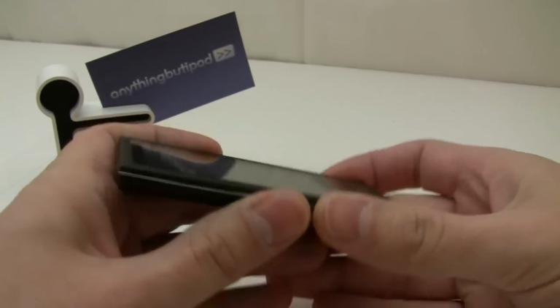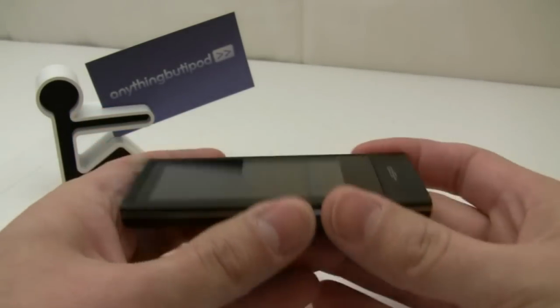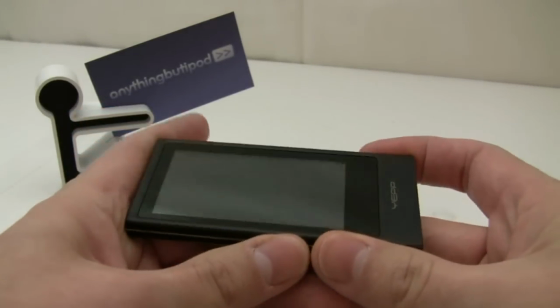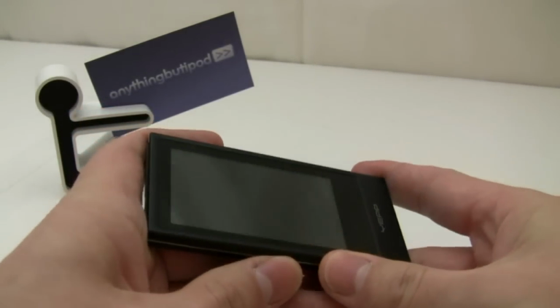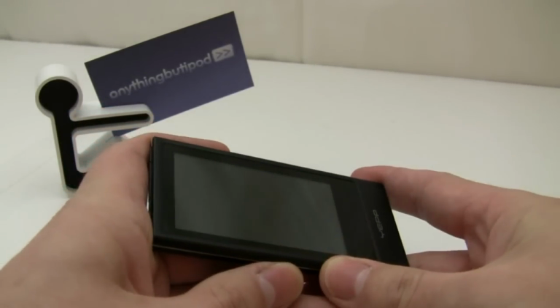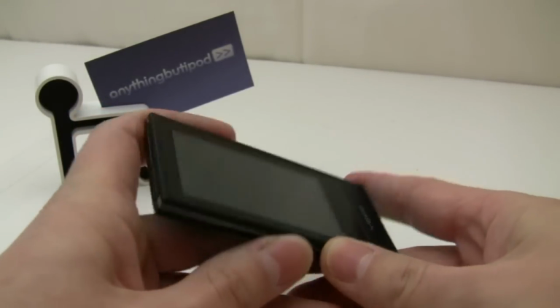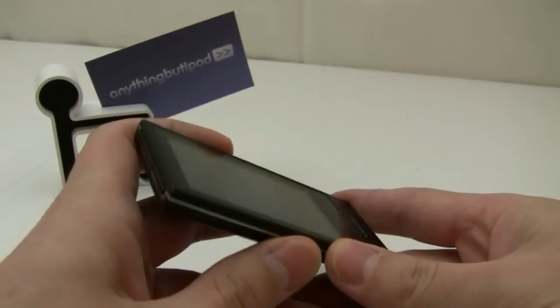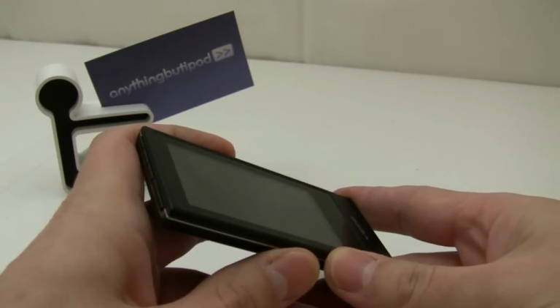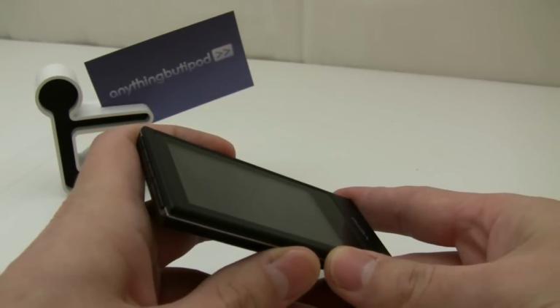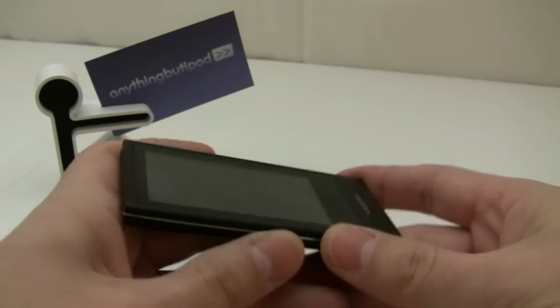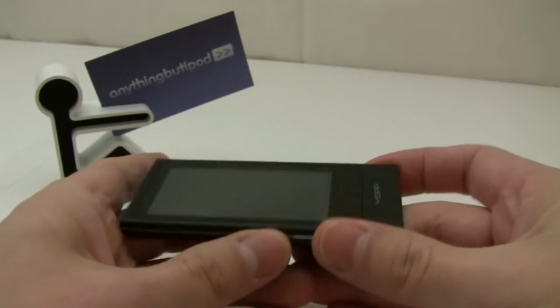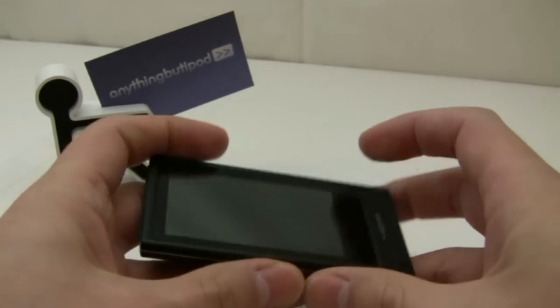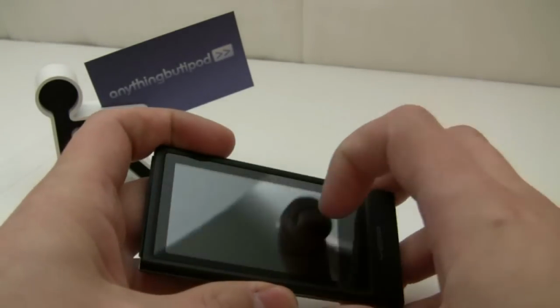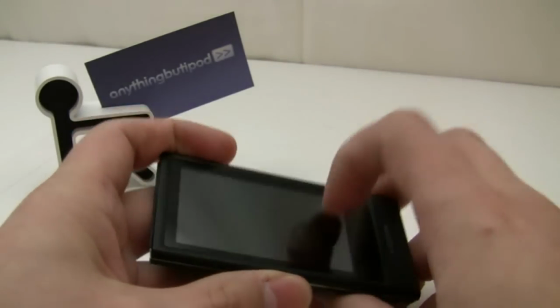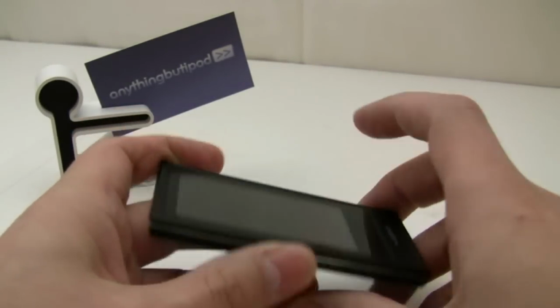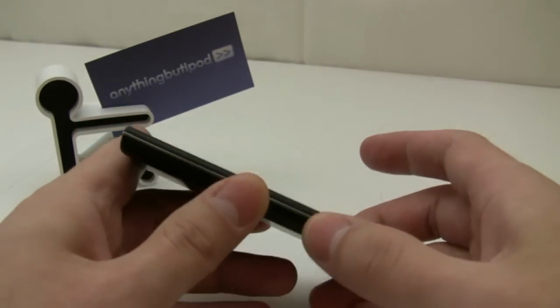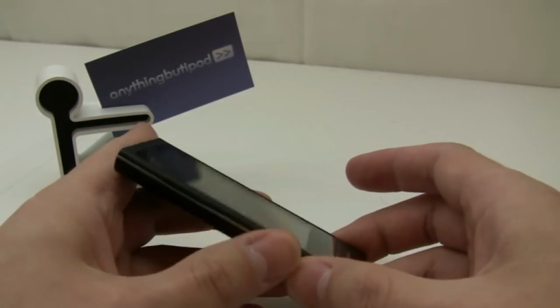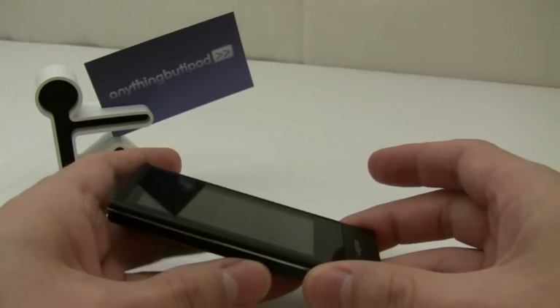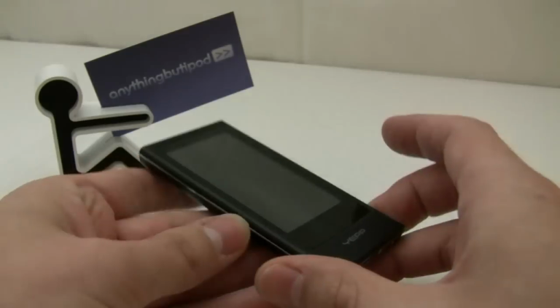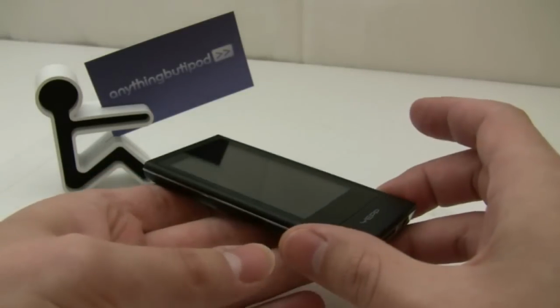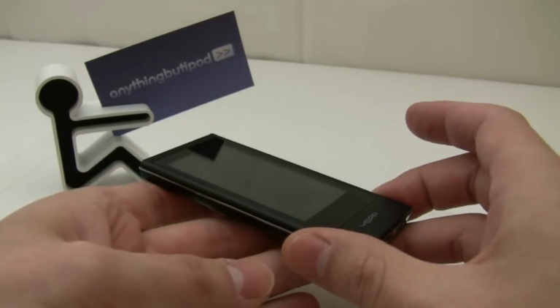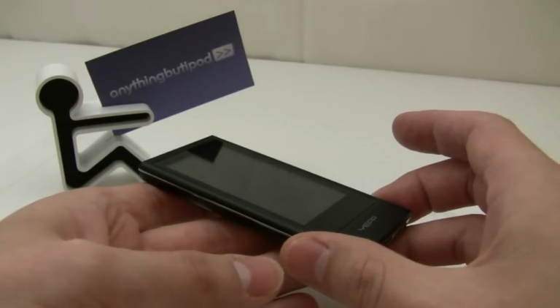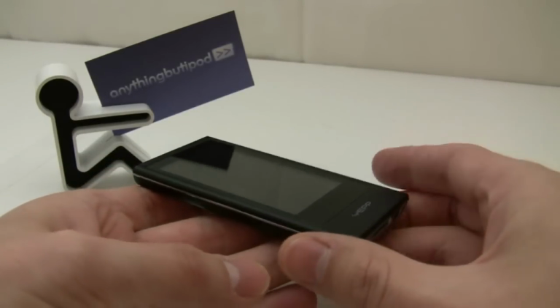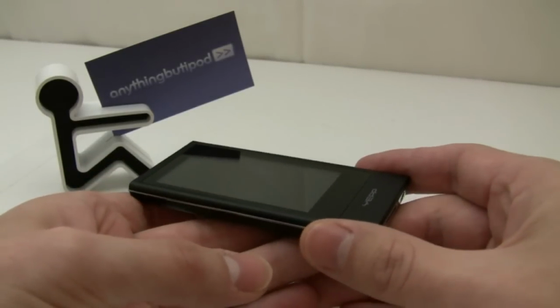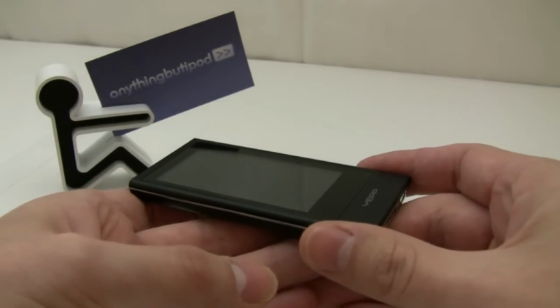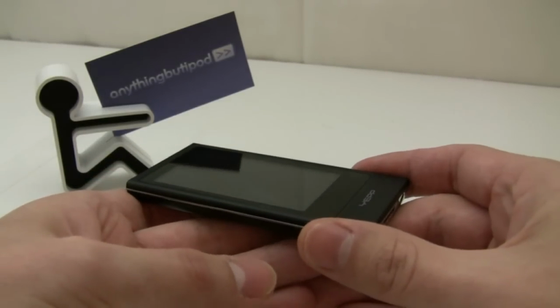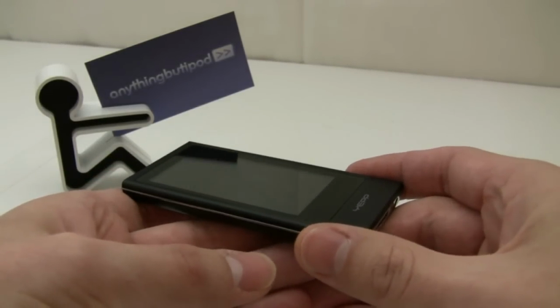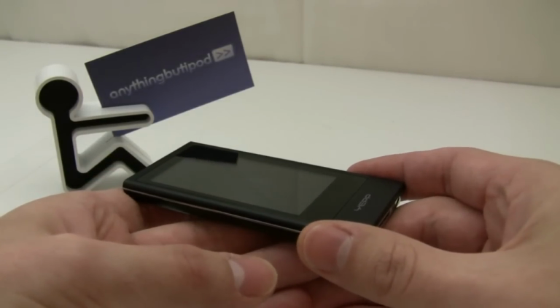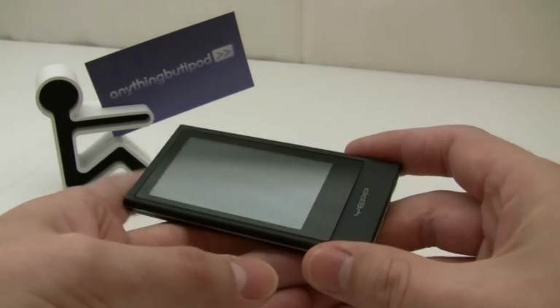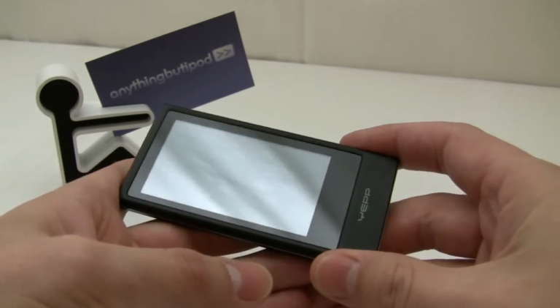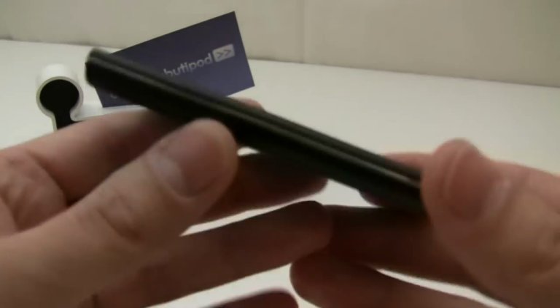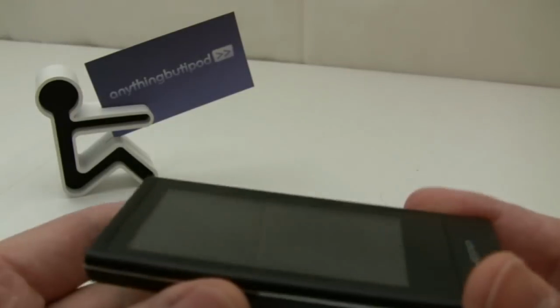So in order to save everybody $10 or $20 from putting a screen protector on top of this glass screen, I wanted to show you how durable this is and what a waste of money a screen protector would be.